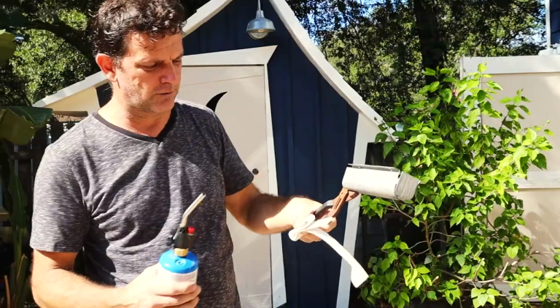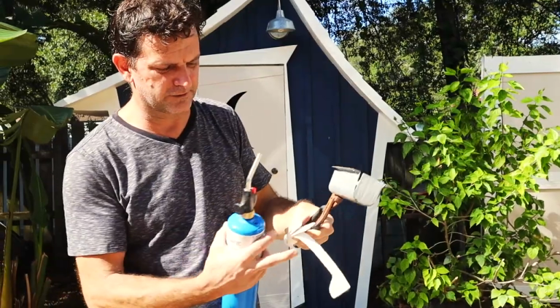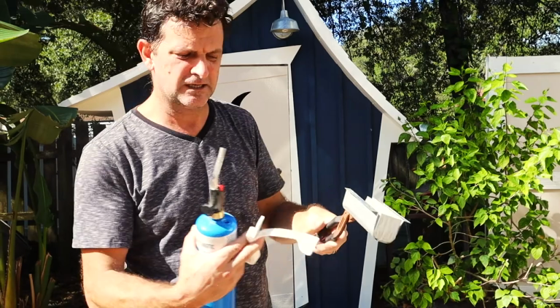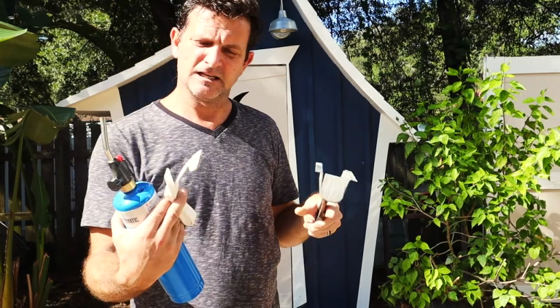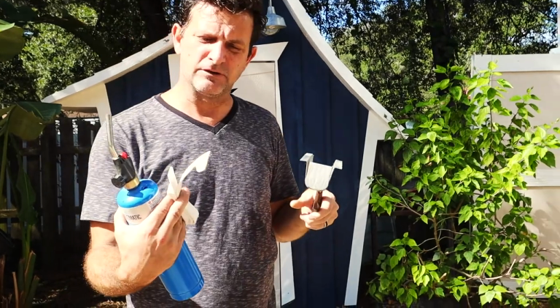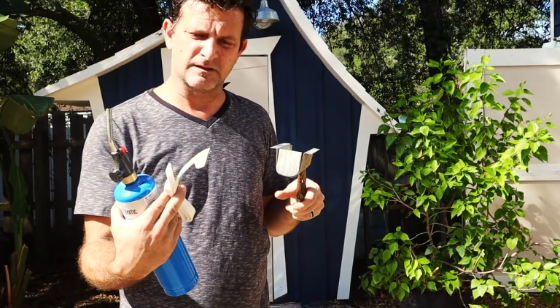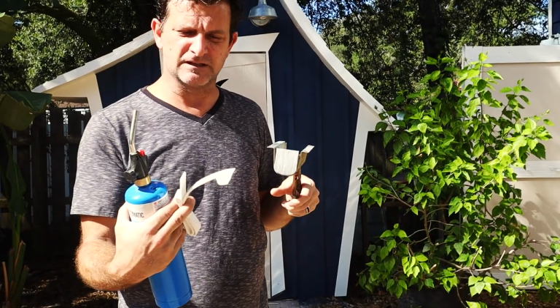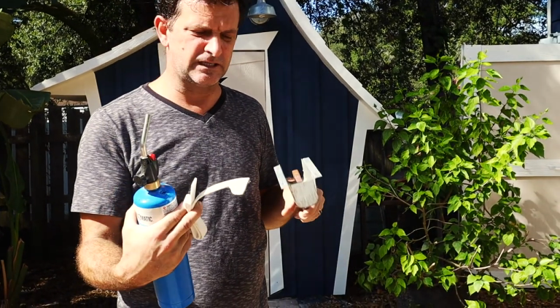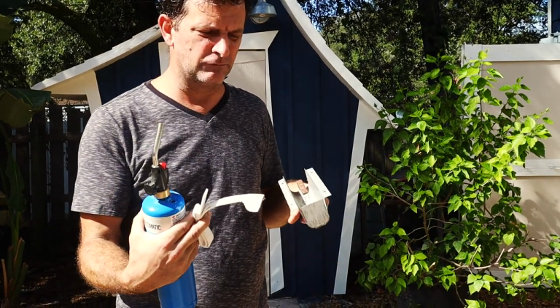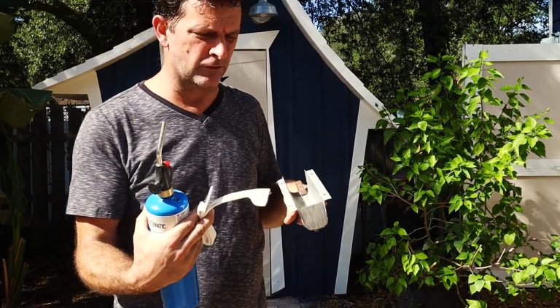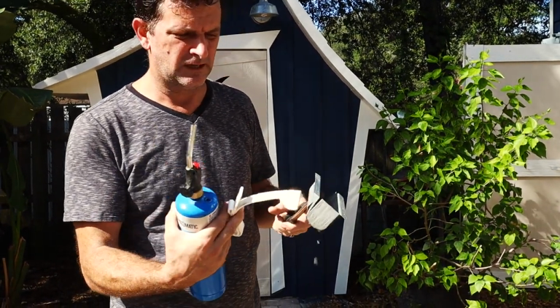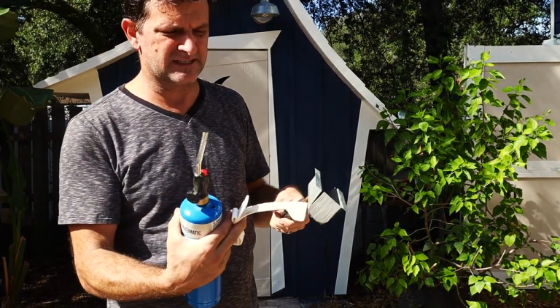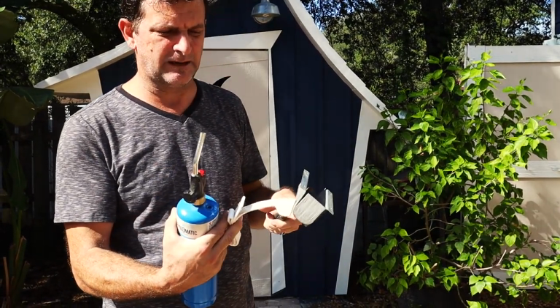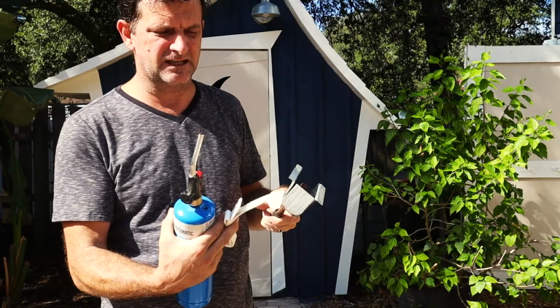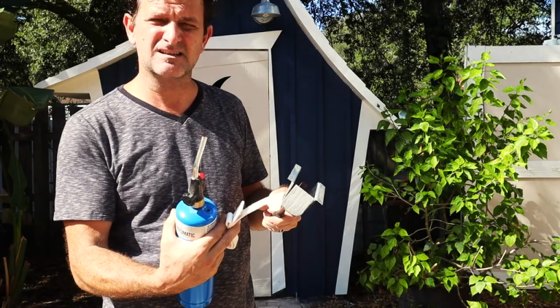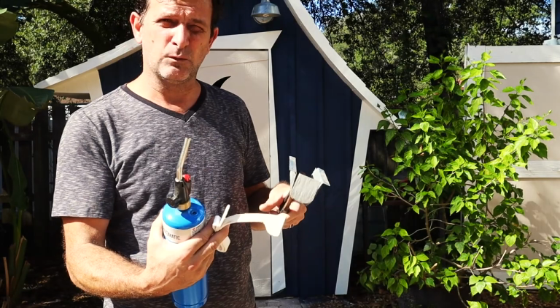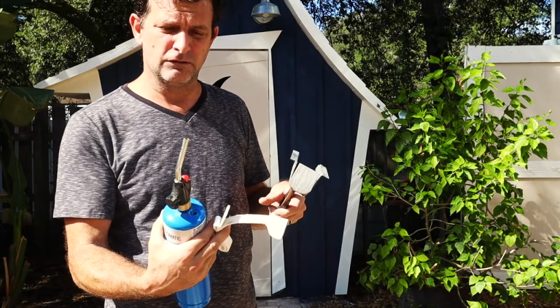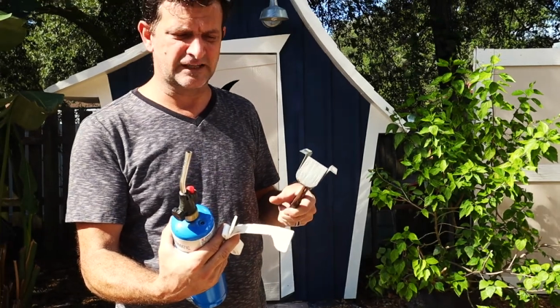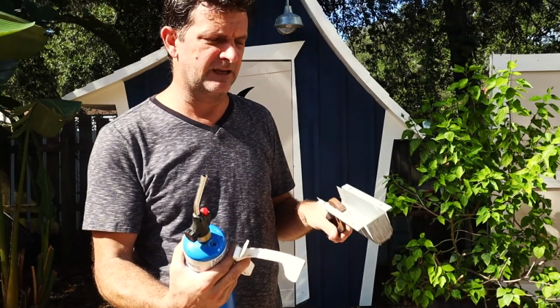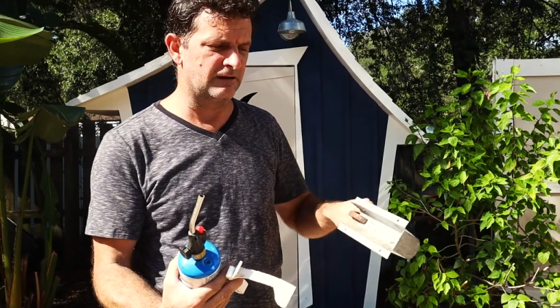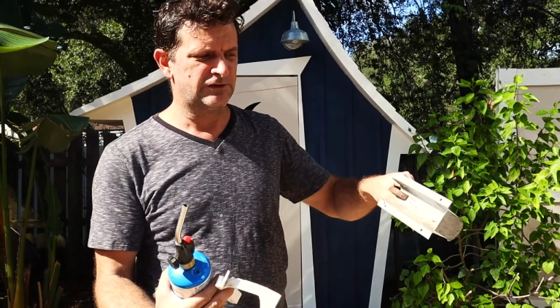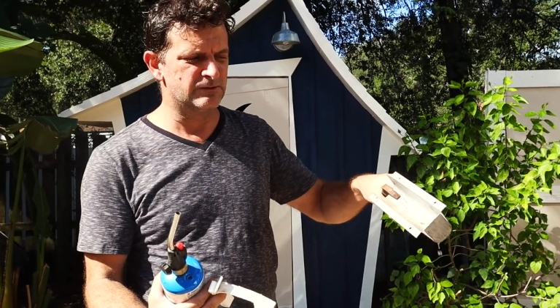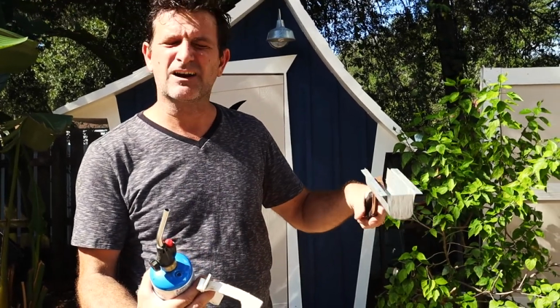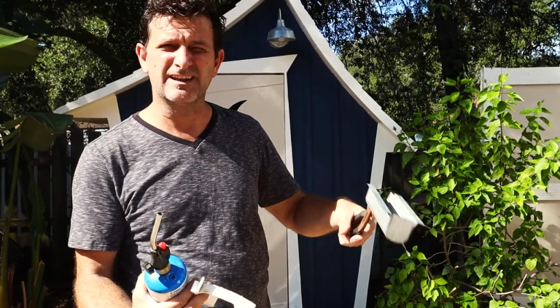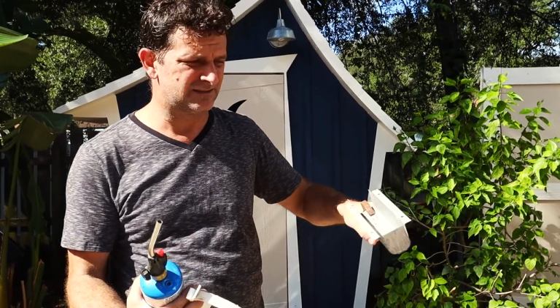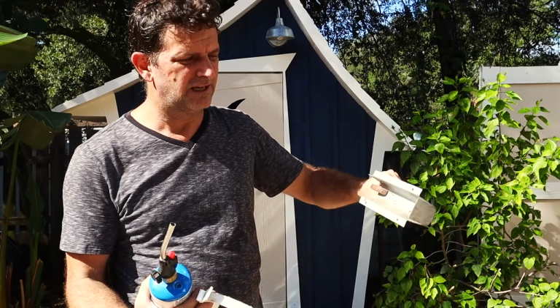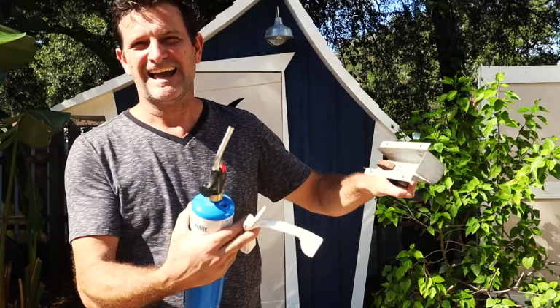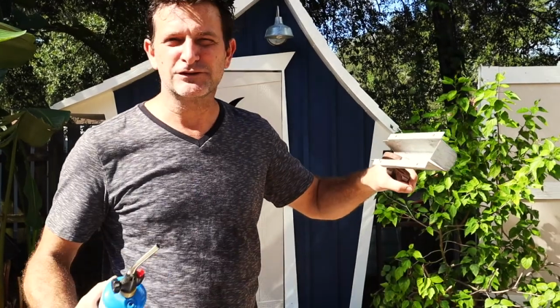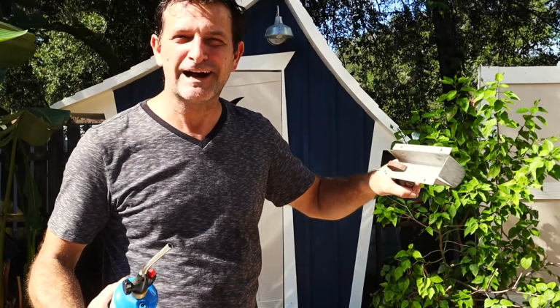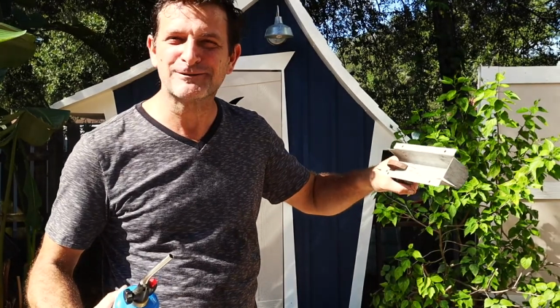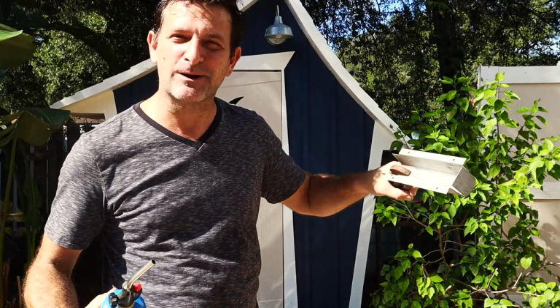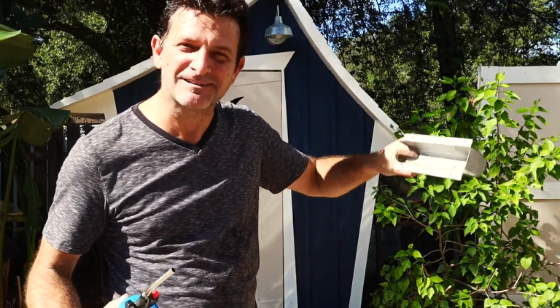Now what I'll do is assemble some of this EHP roll board up against the opposite side of this. I will throw that same flame on there, two ice cubes, and see how quickly they go — after this cools down, of course, because I don't want to burn myself.